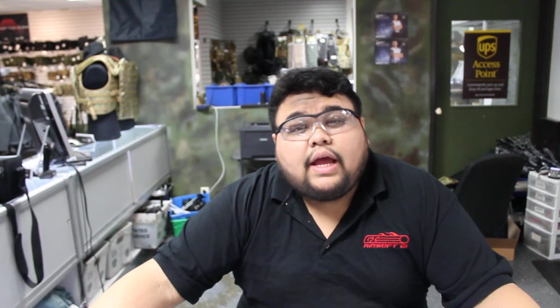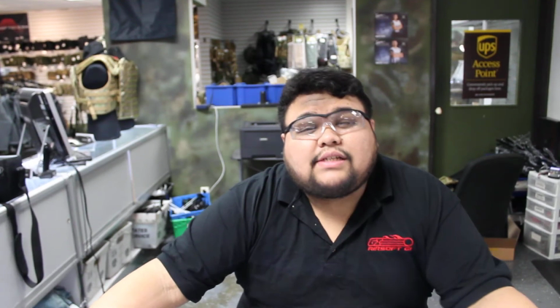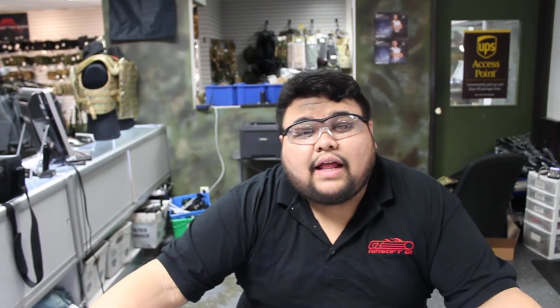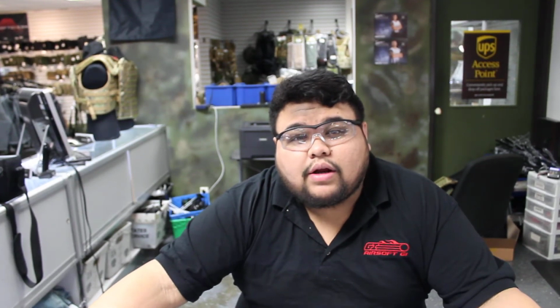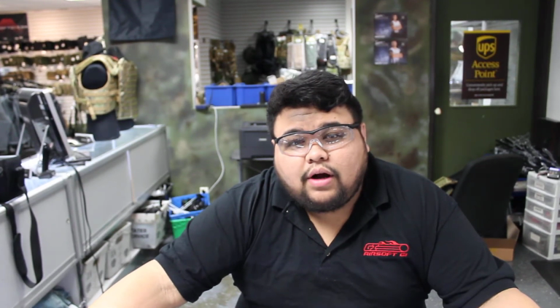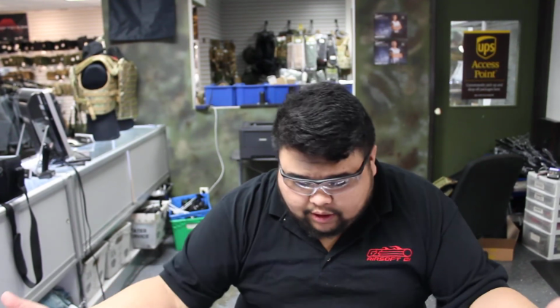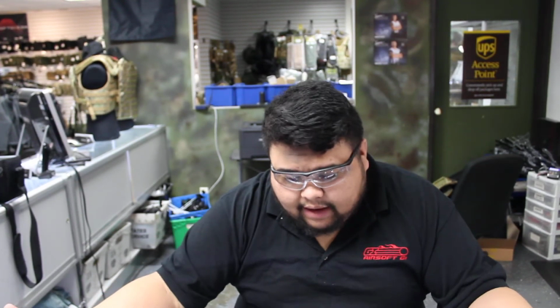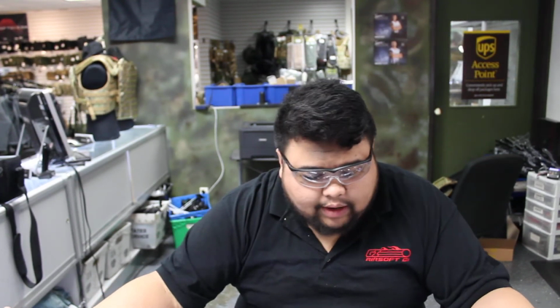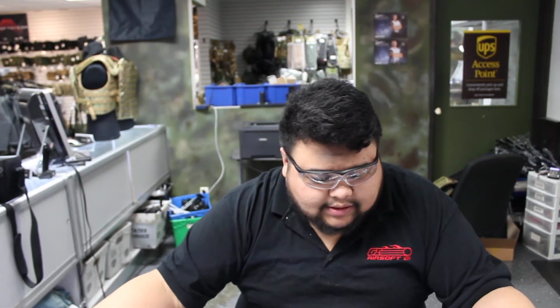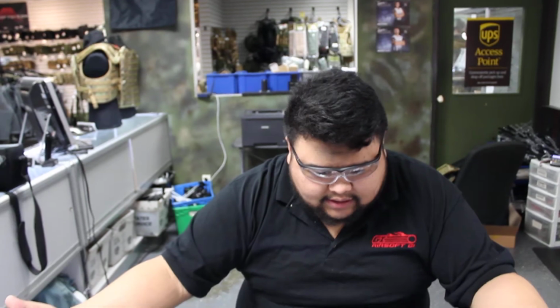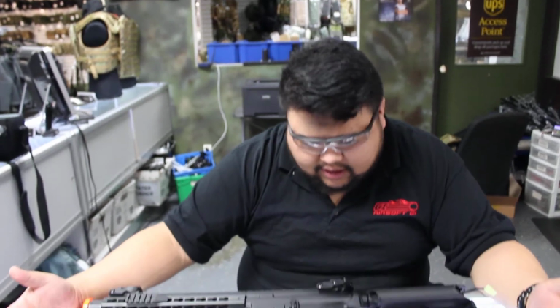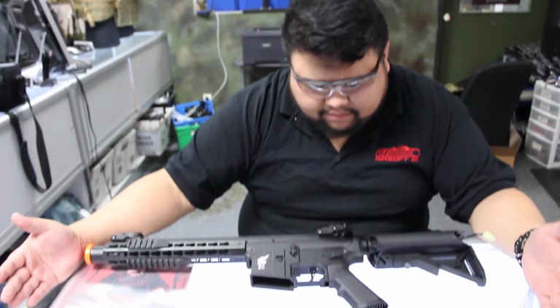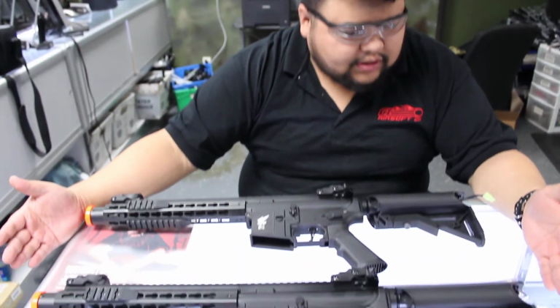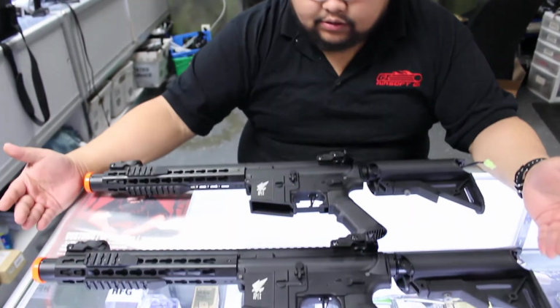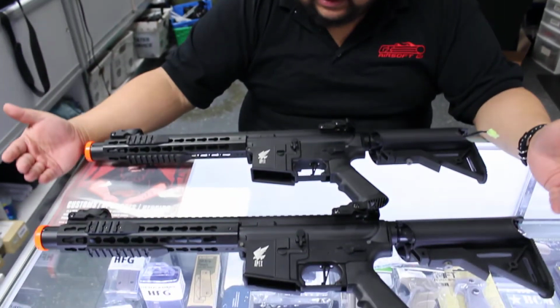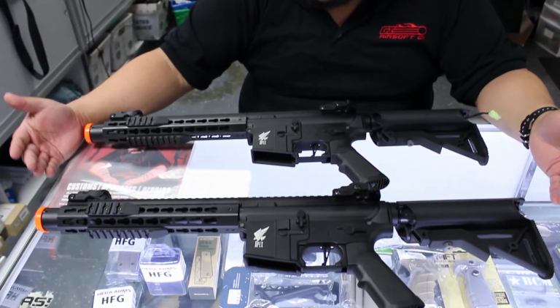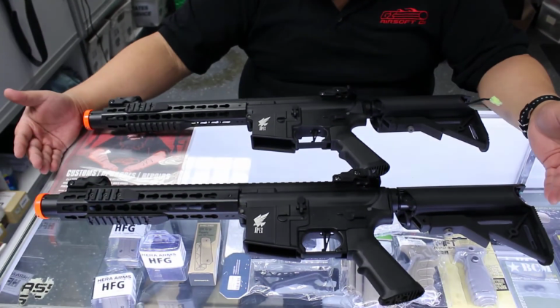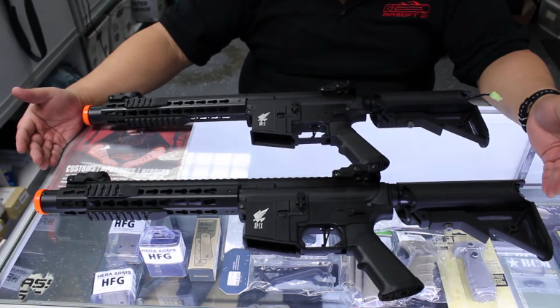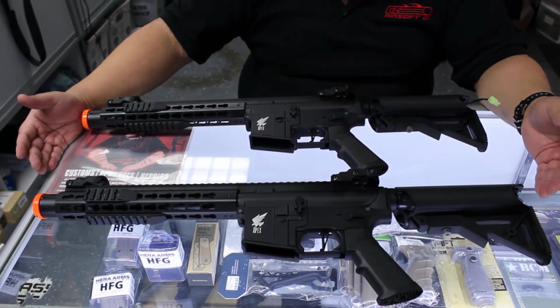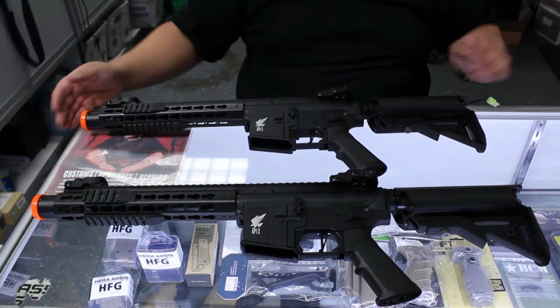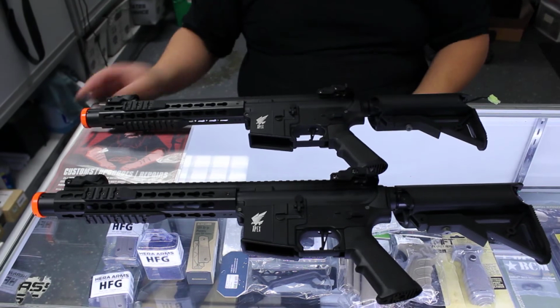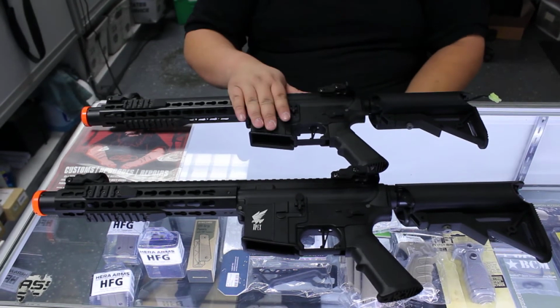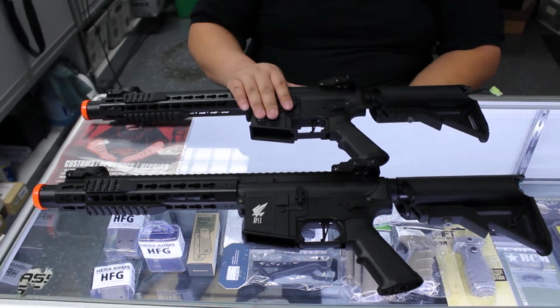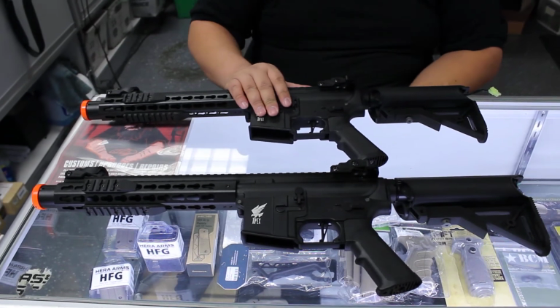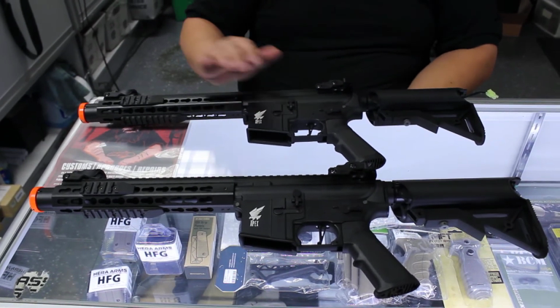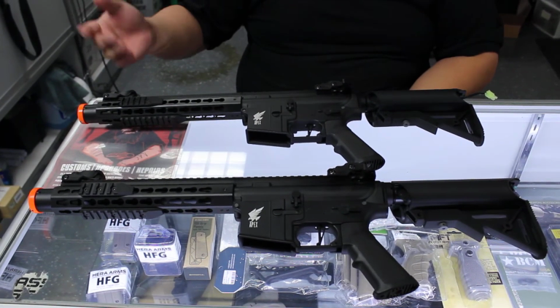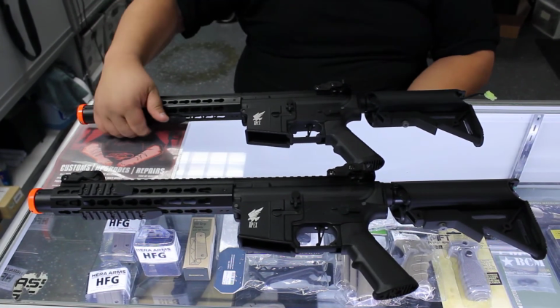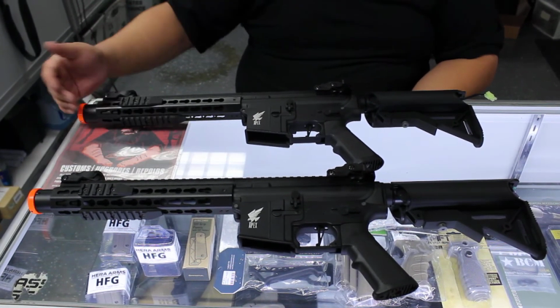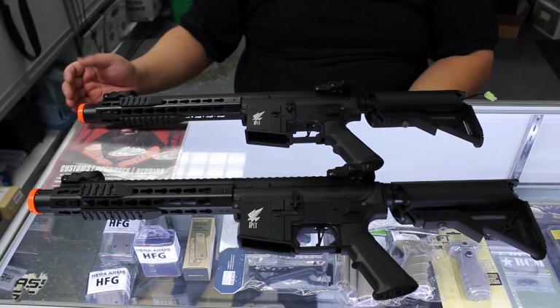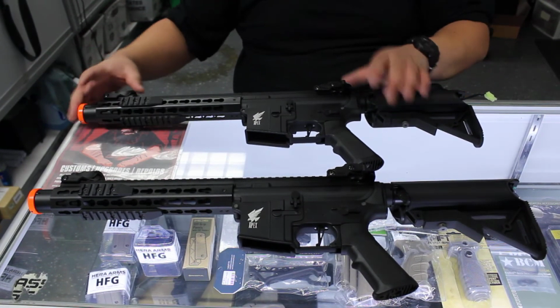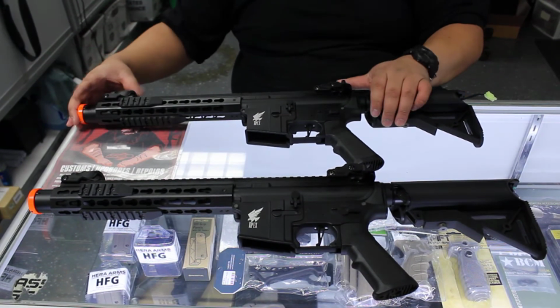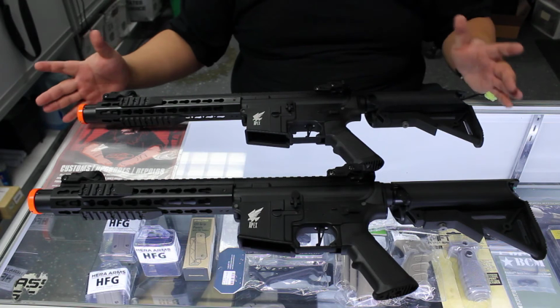Hey you guys, Cisco here at the California Walk-In Store, and with me I have the new Apex Attack M4s. These ones are the 912 keymod version — full metal construction. The keymod rail of course comes with three keymod rail sections and flip-up sights.